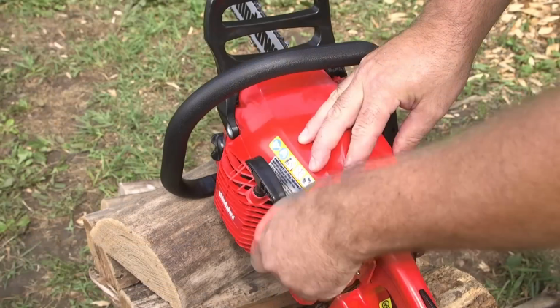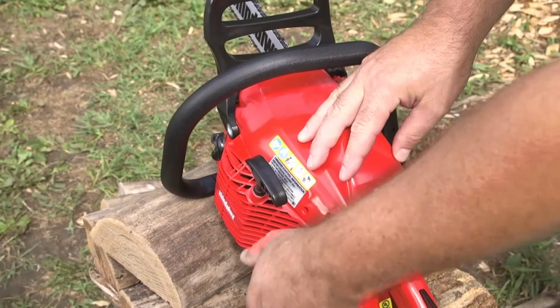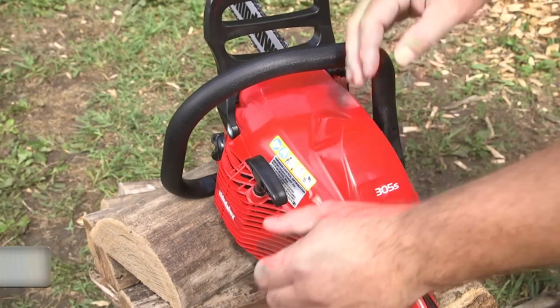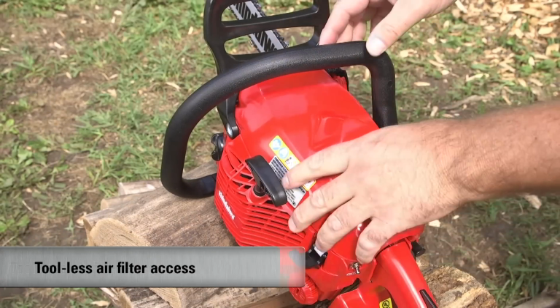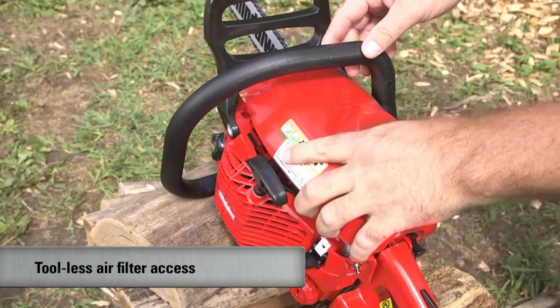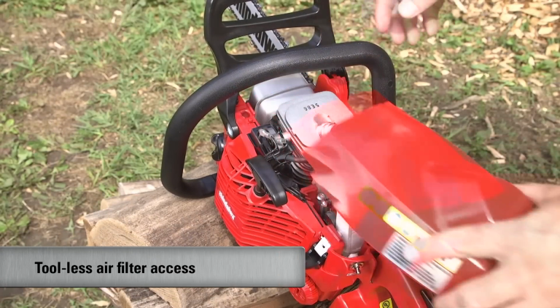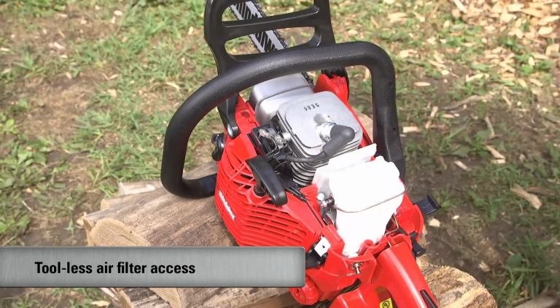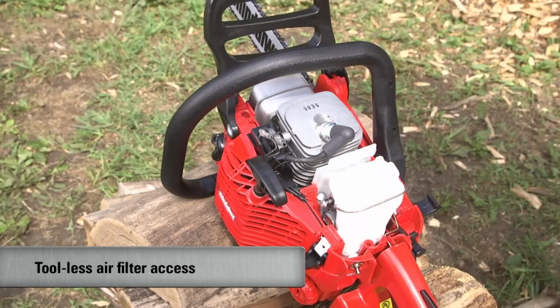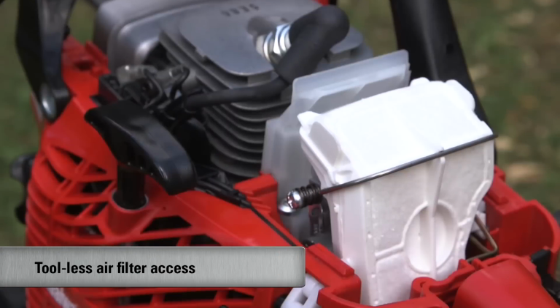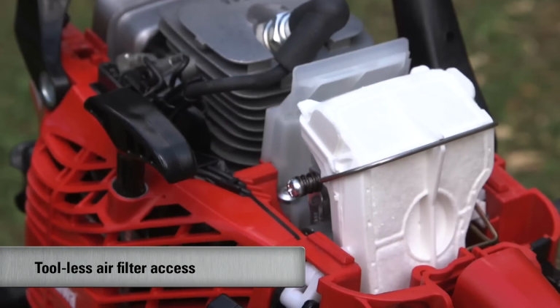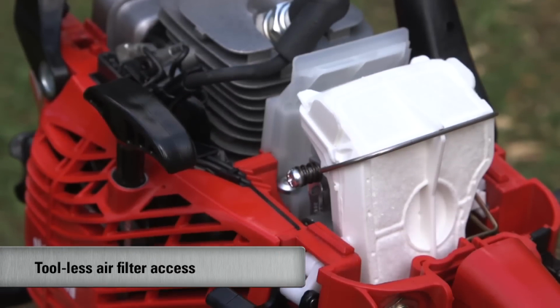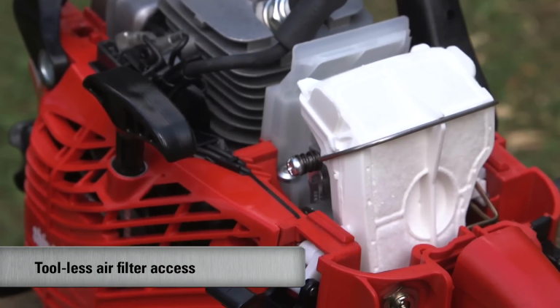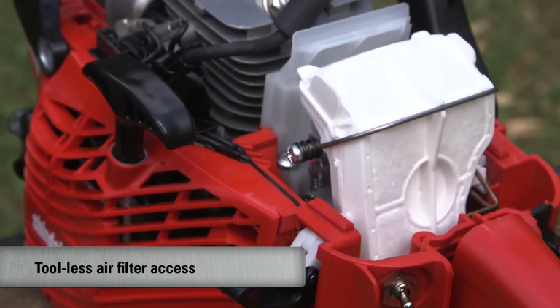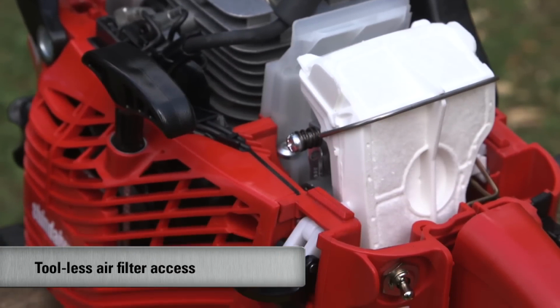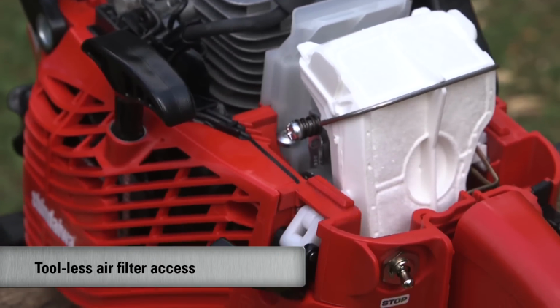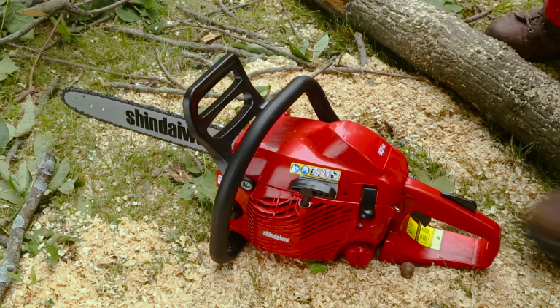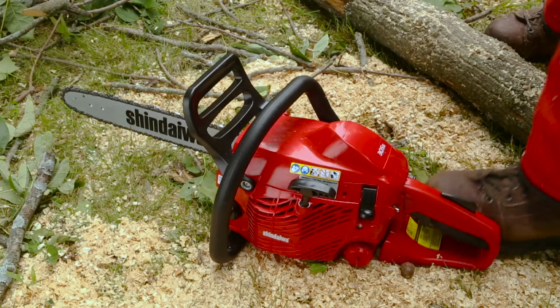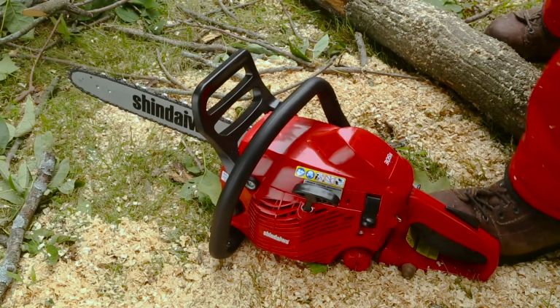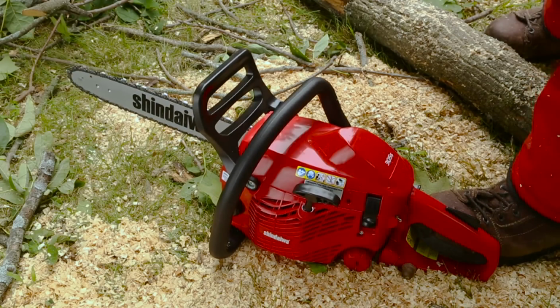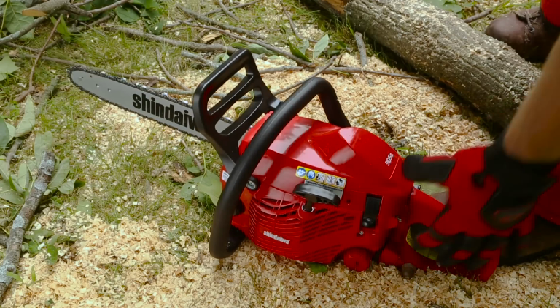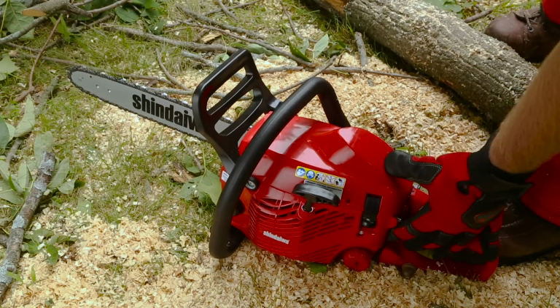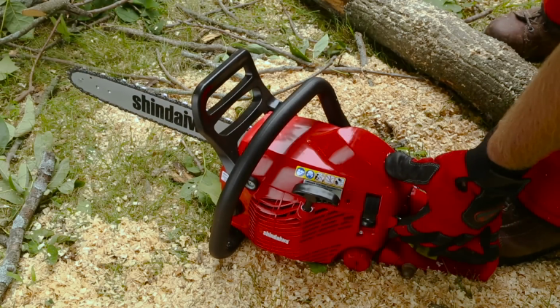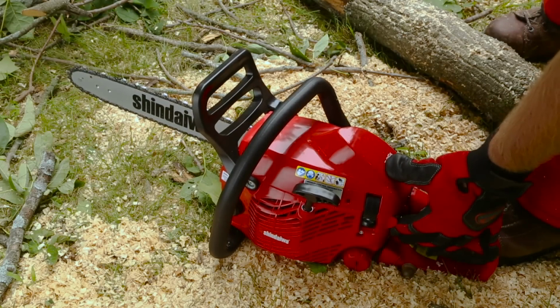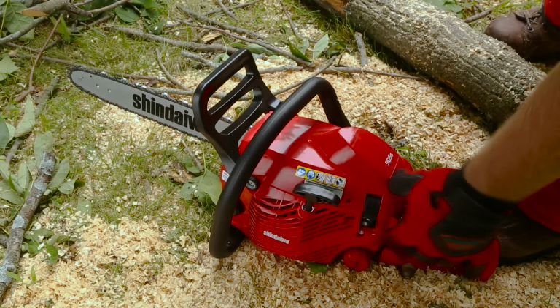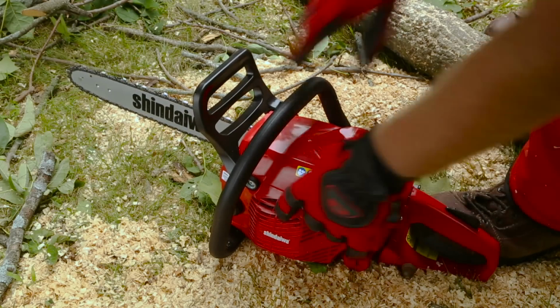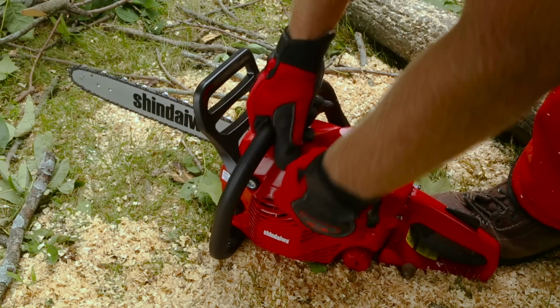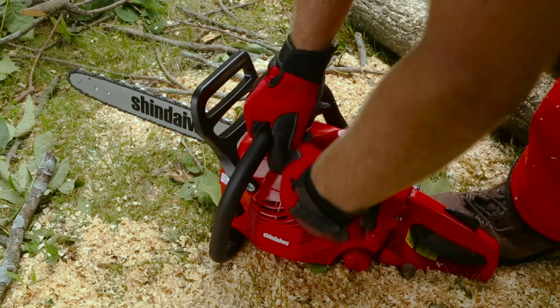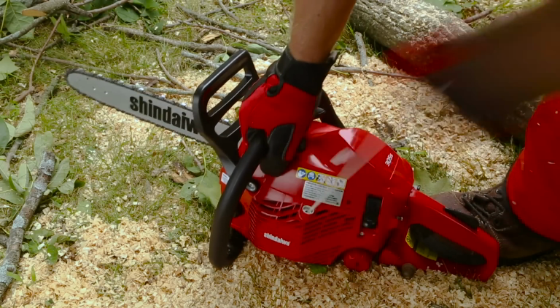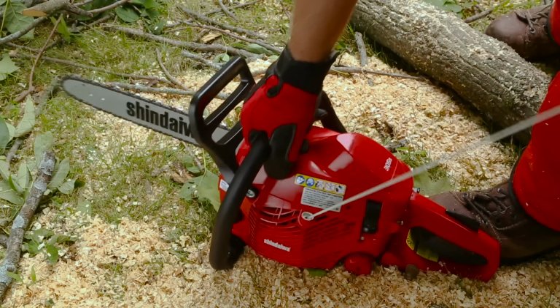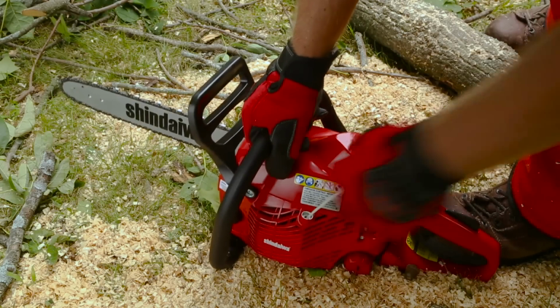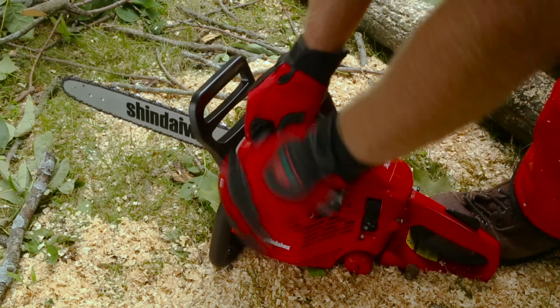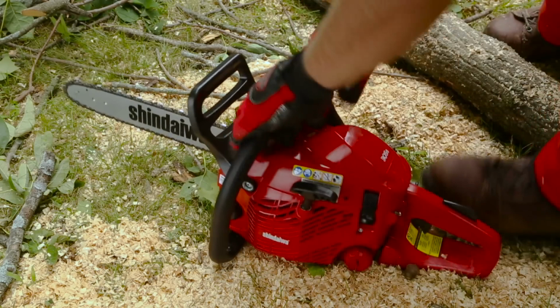The 305S features a tool-less access air filter for easy maintenance, and the i30 starting system that reduces starting effort by 30%.